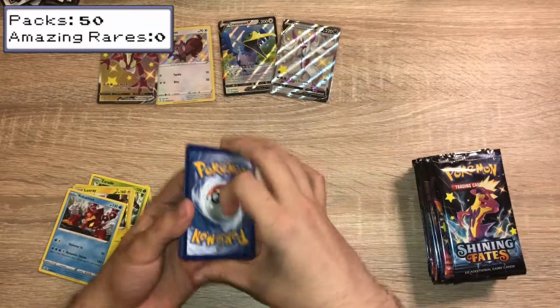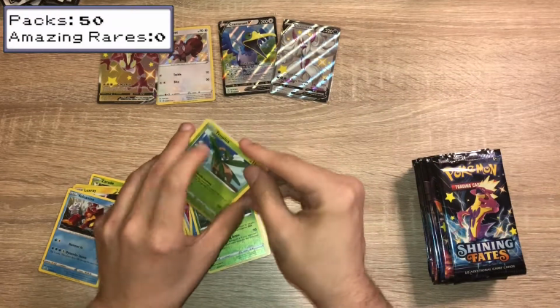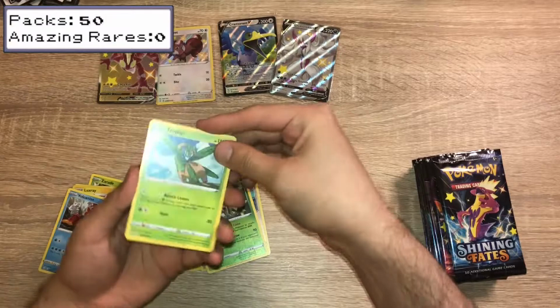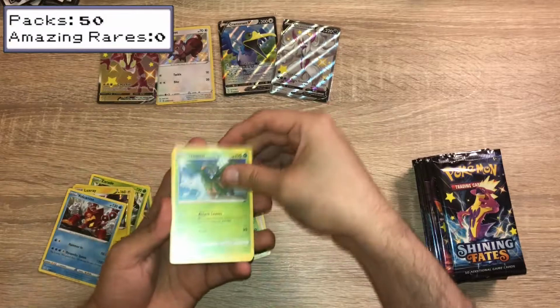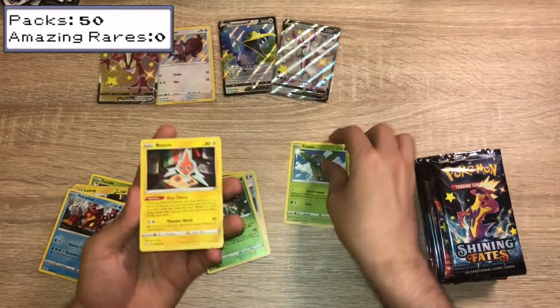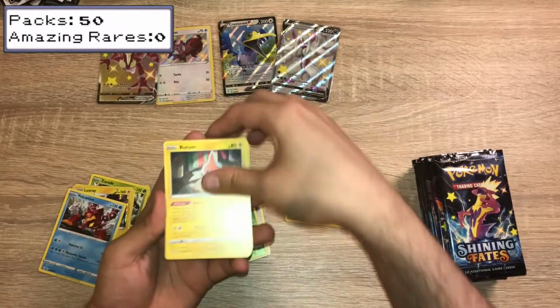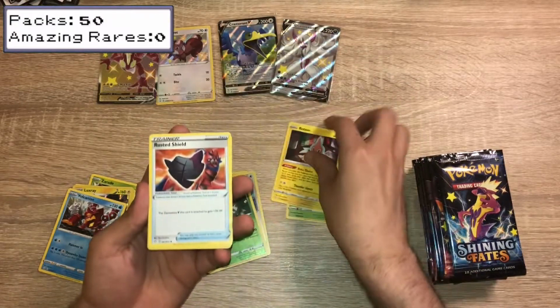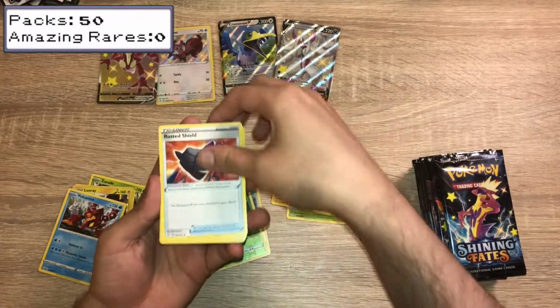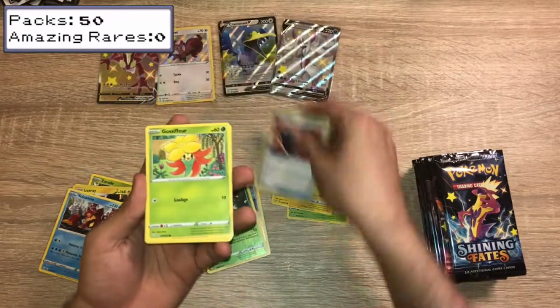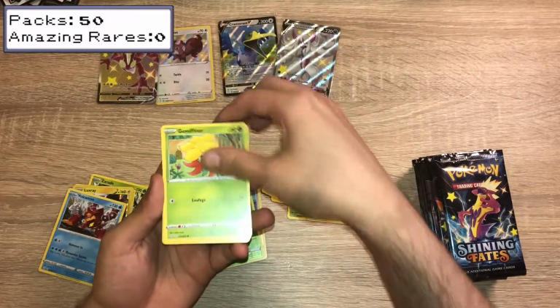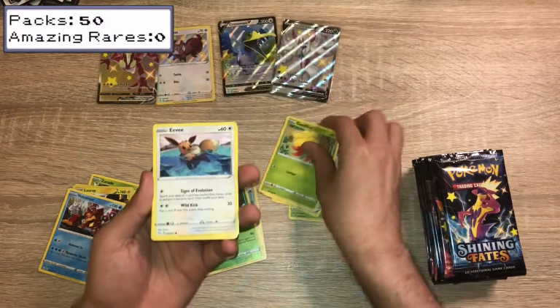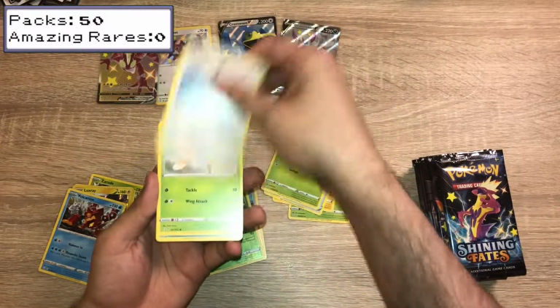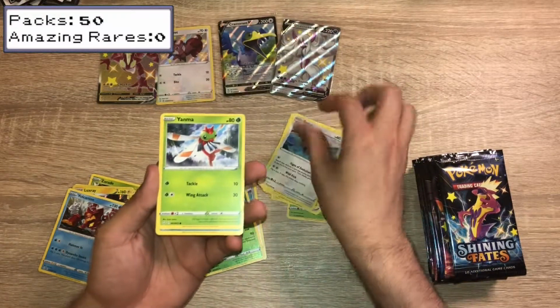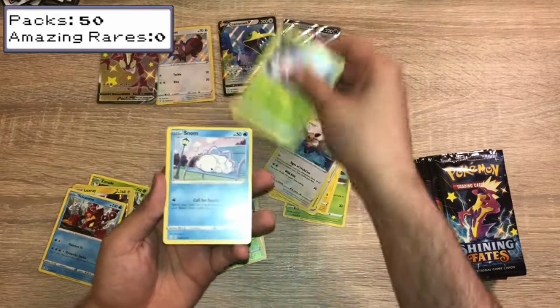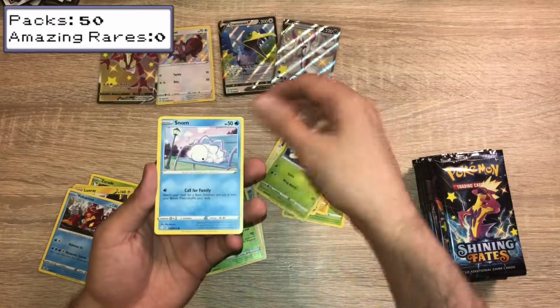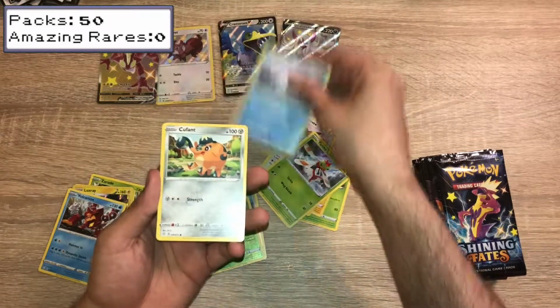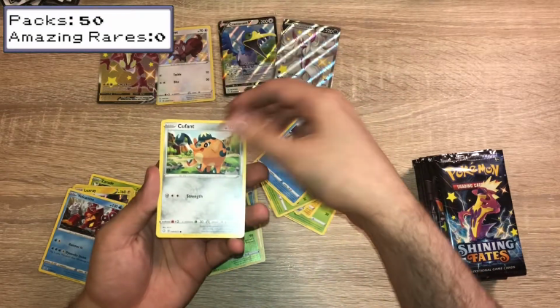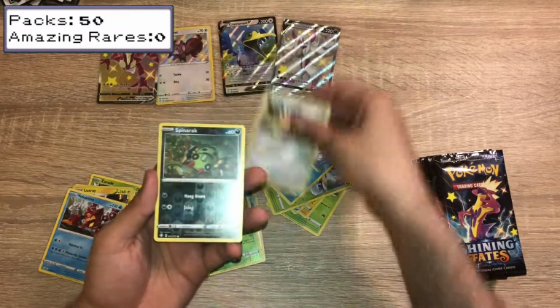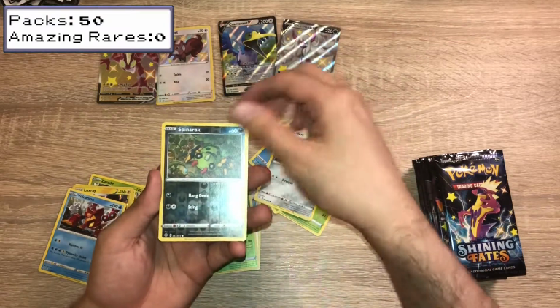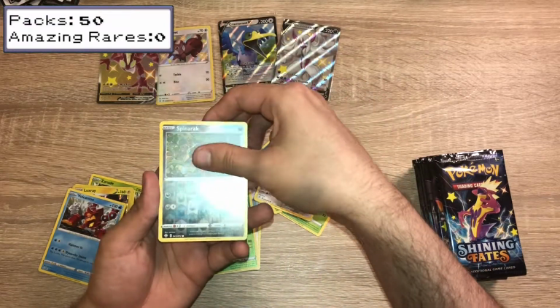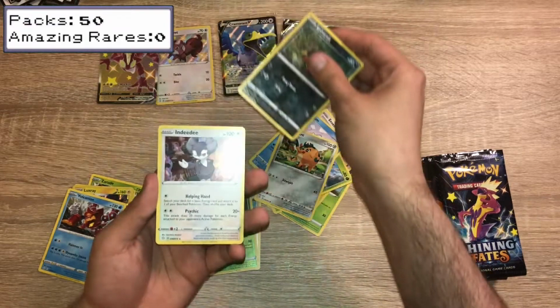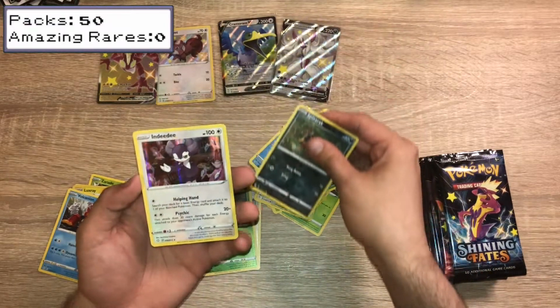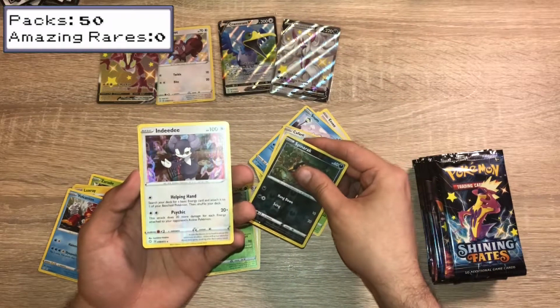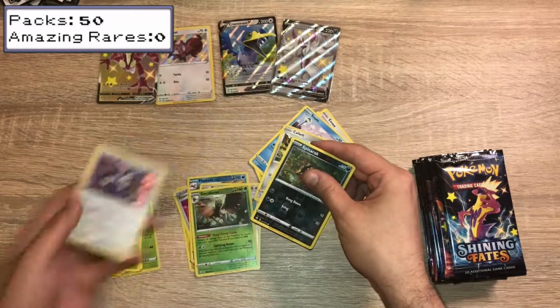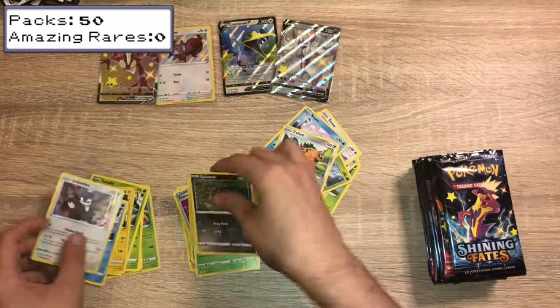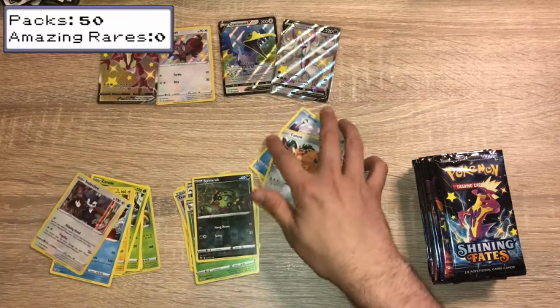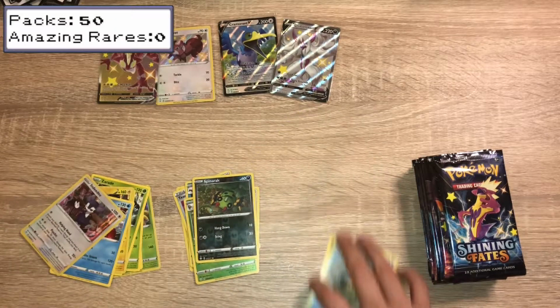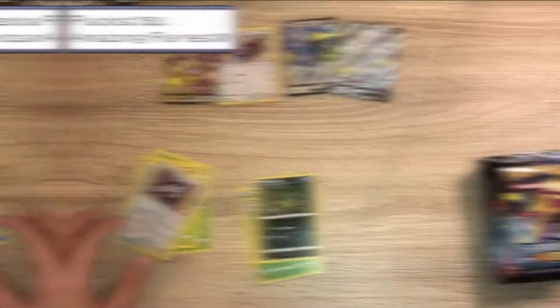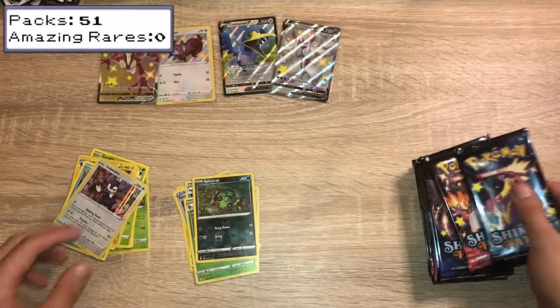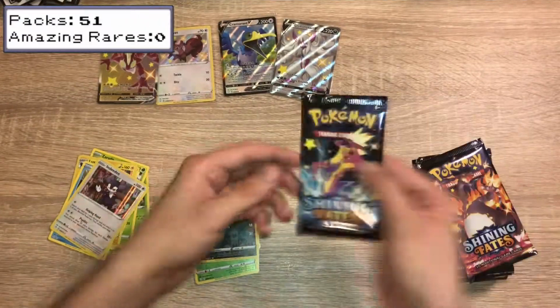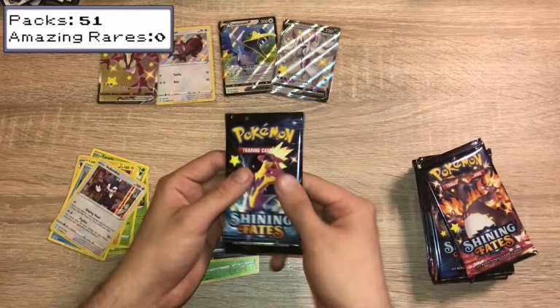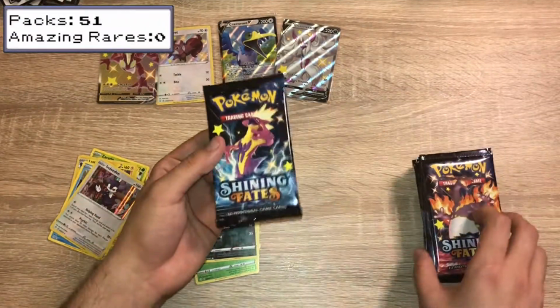We have Tropius, Rotom, Rusted Shield, Gossifleur, Eevee, Yanma, Snom, Kufant, Reverse Holo Spinarak, and an Indeedee Holo in a Toxtricity pack.